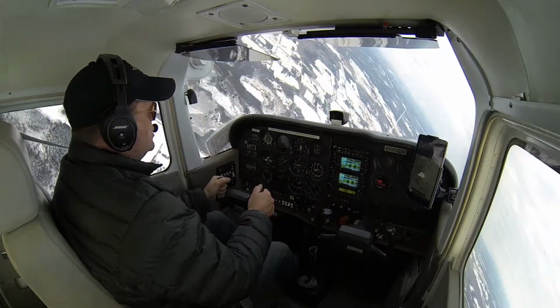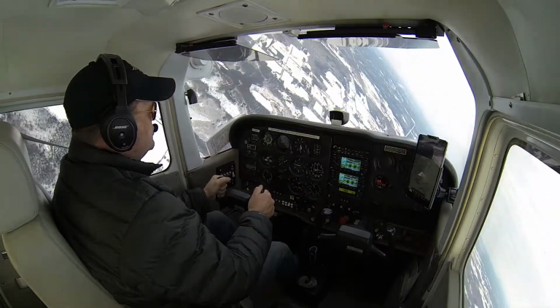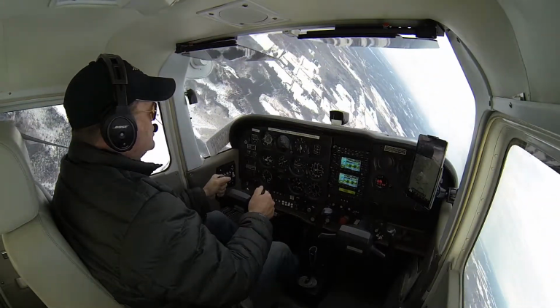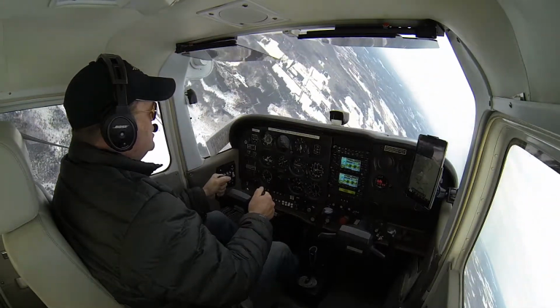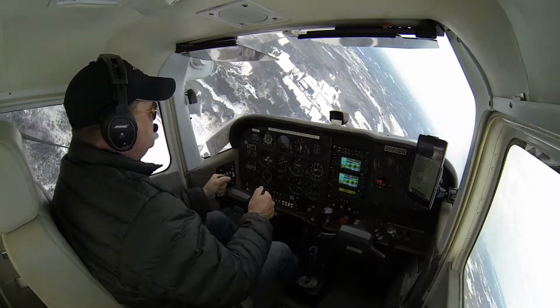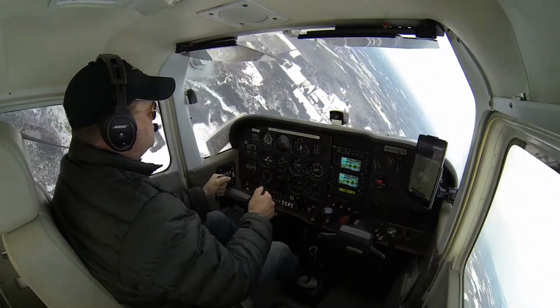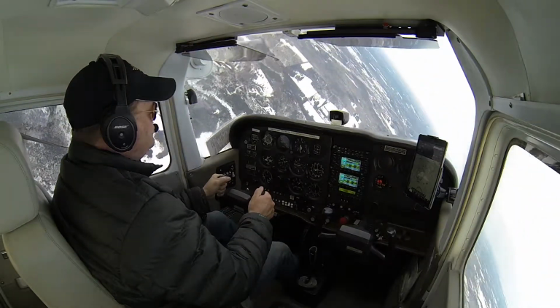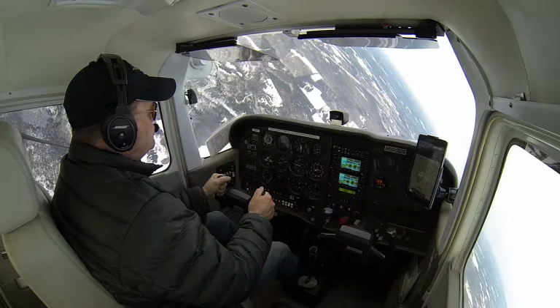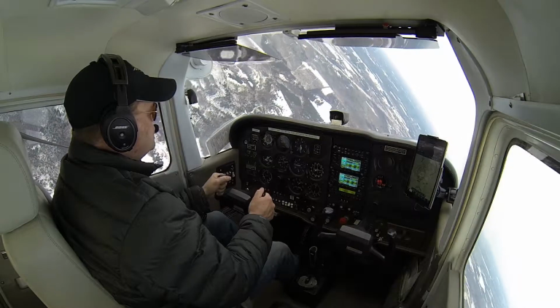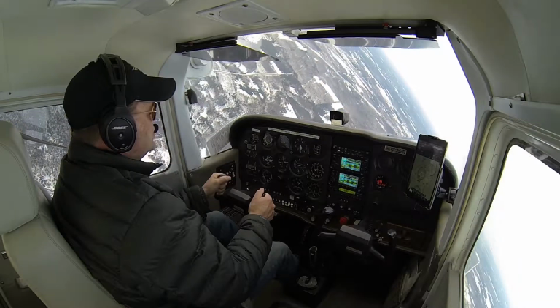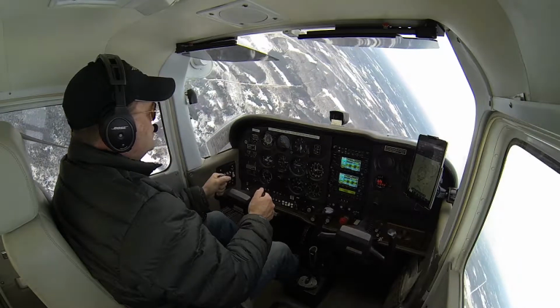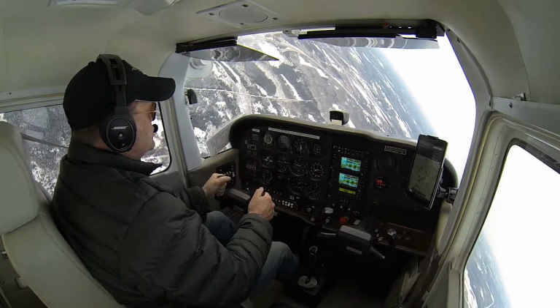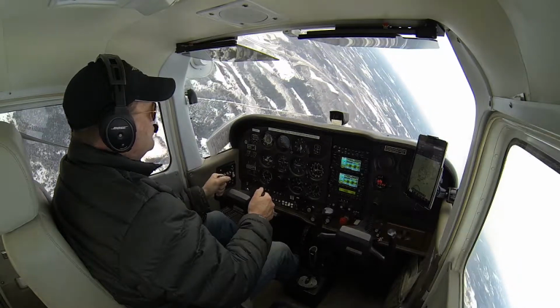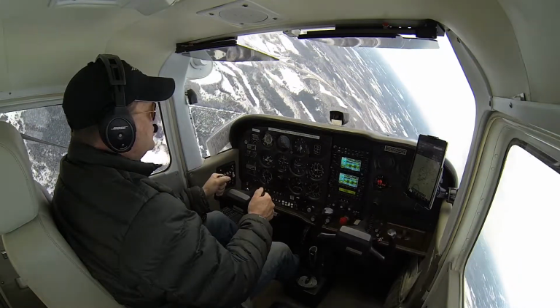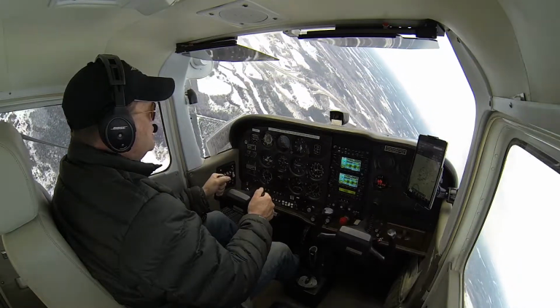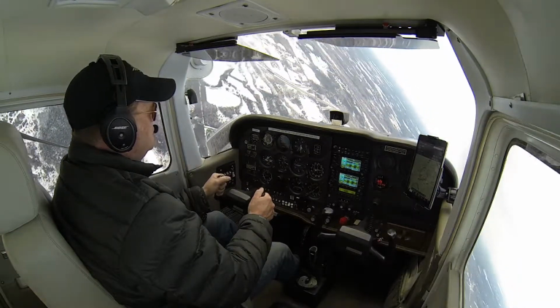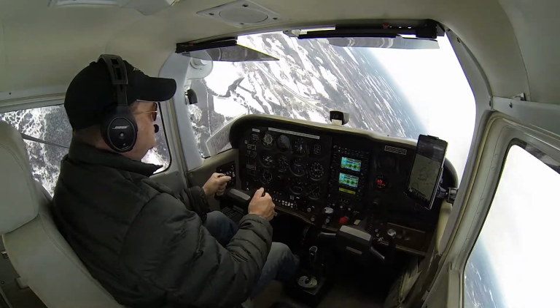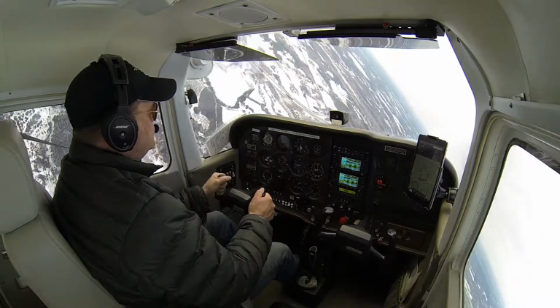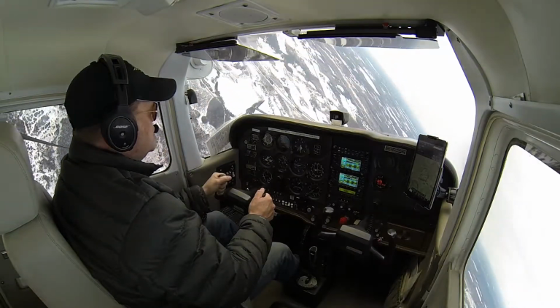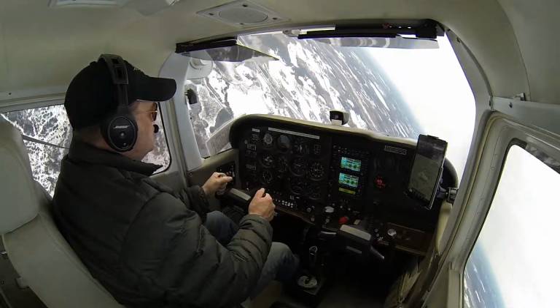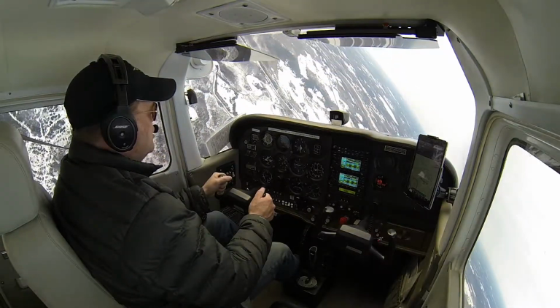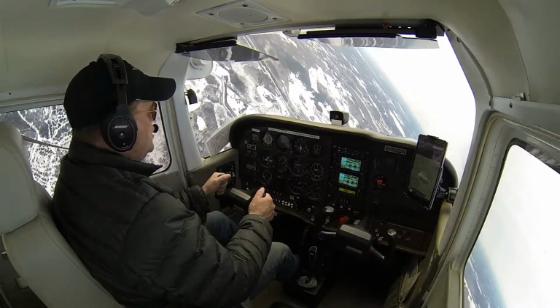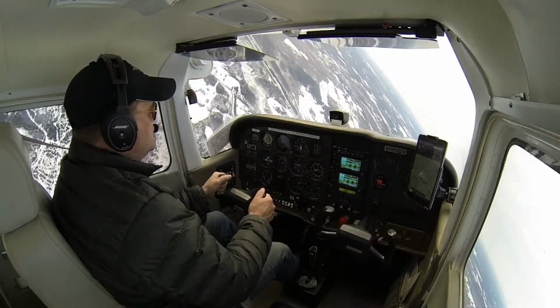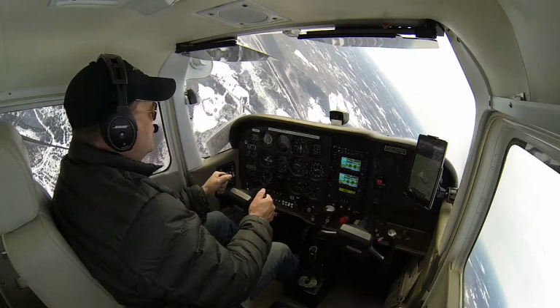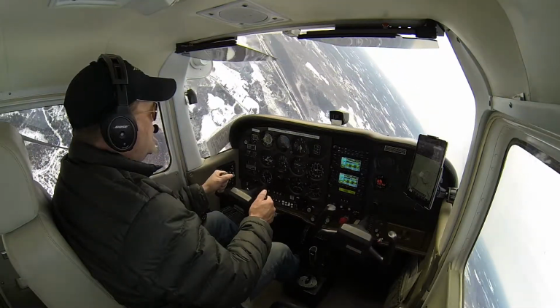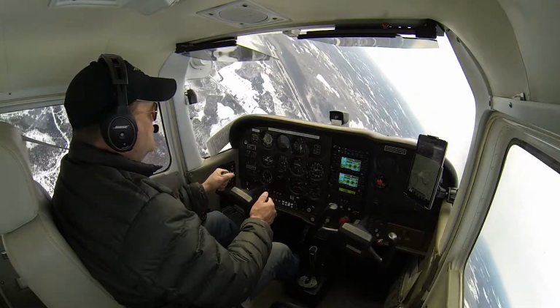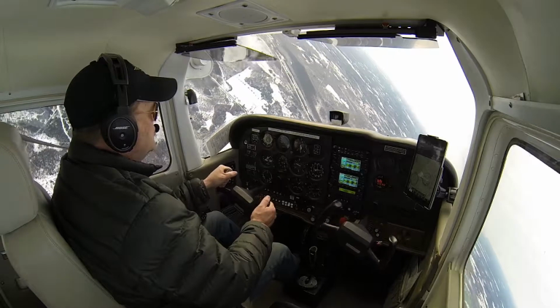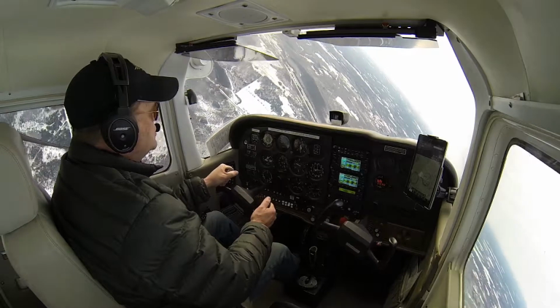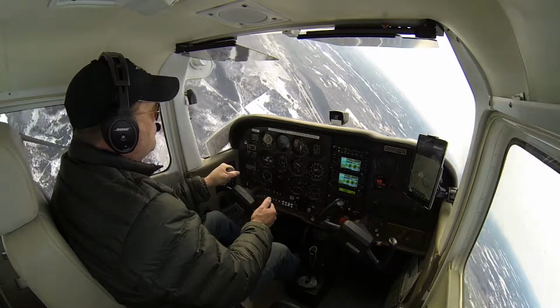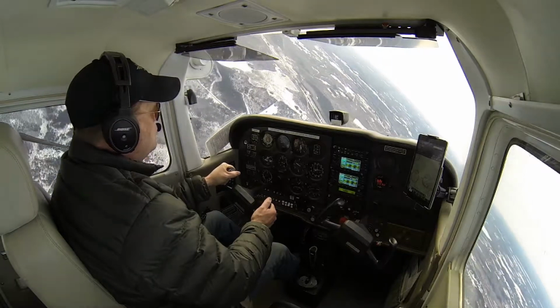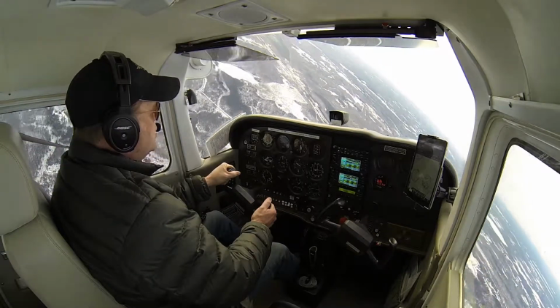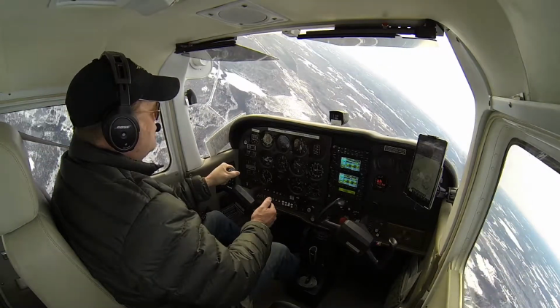Airspeed looks good. Everything's looking real good here. Keep coming around. 20 degrees prior to the heading, we're going to start rolling the wings level.